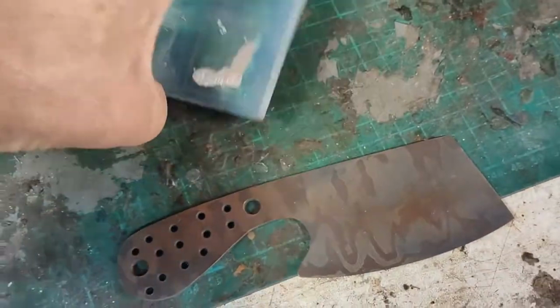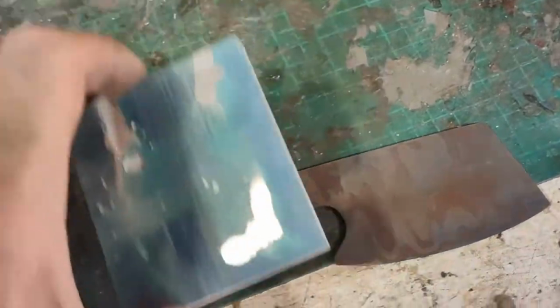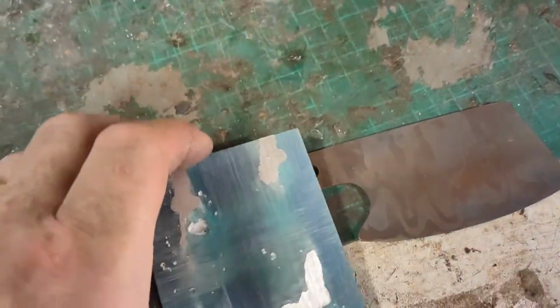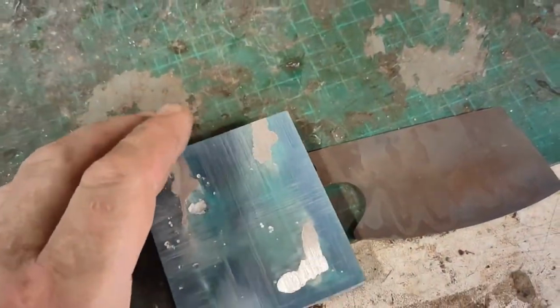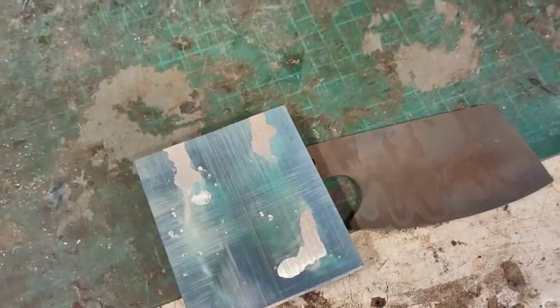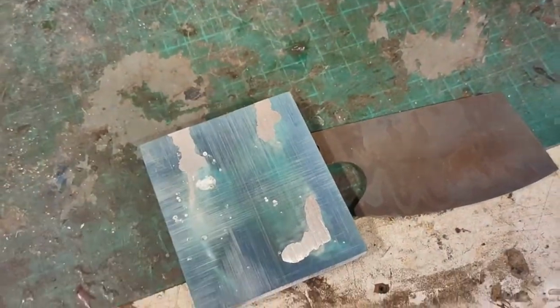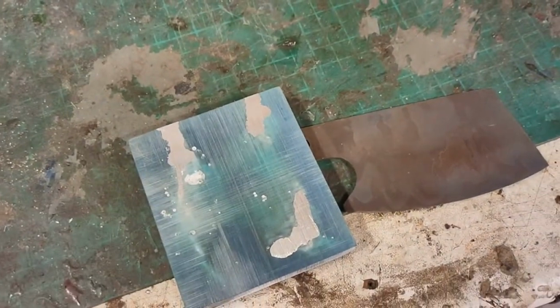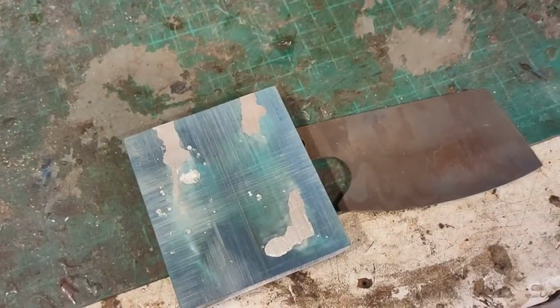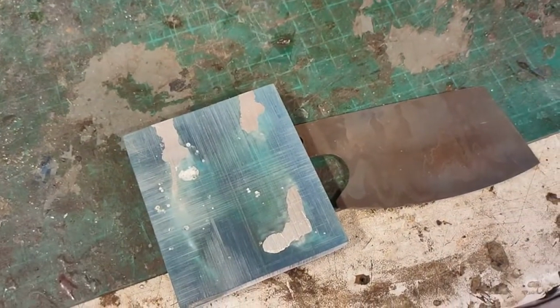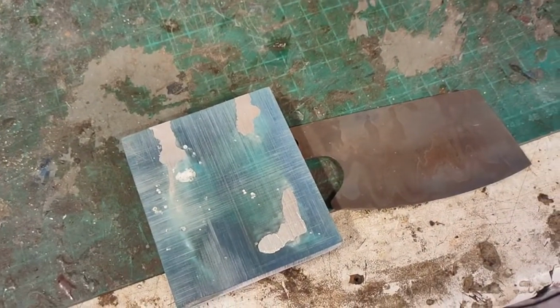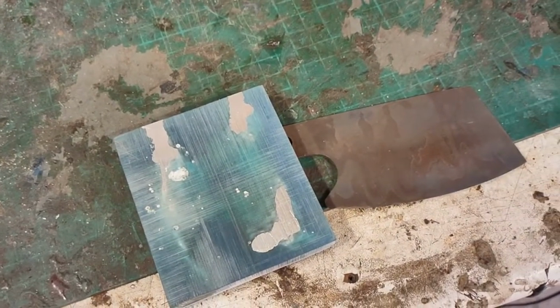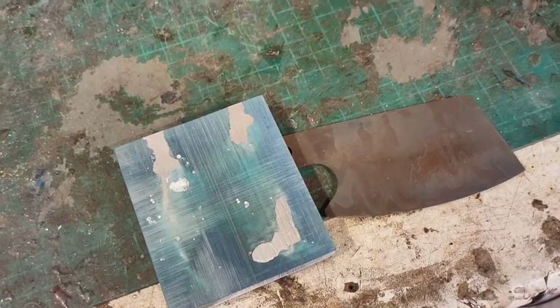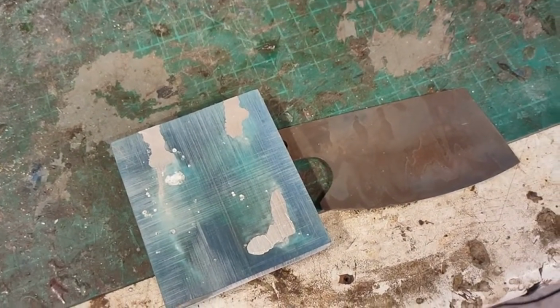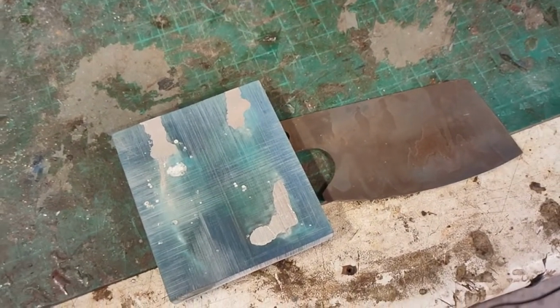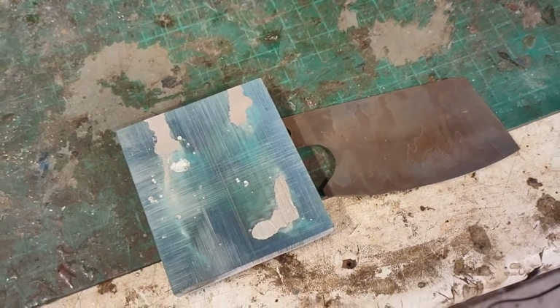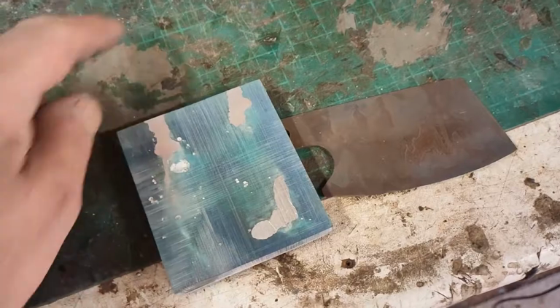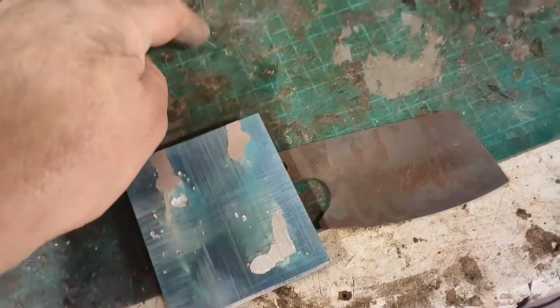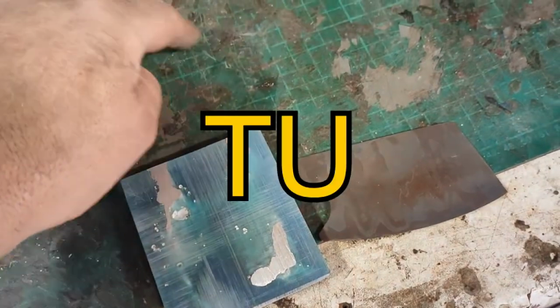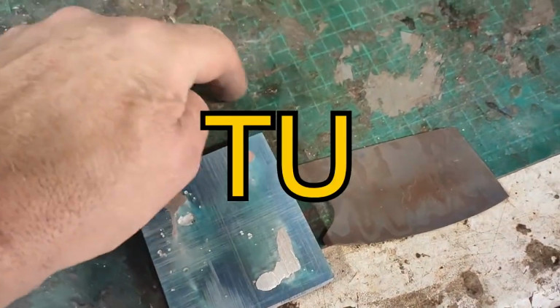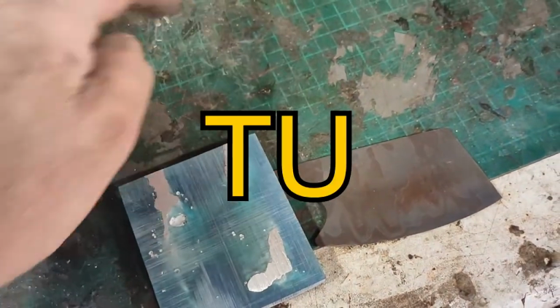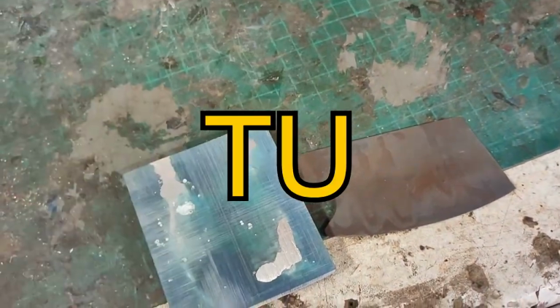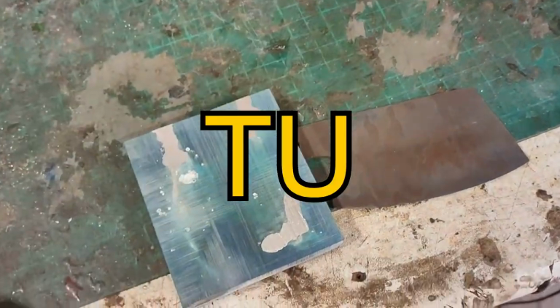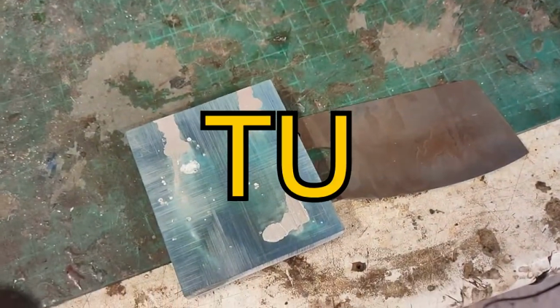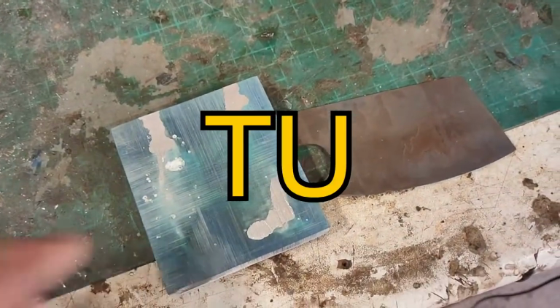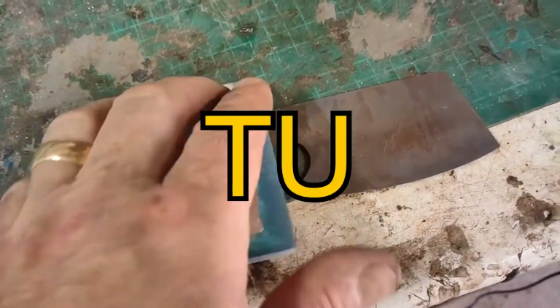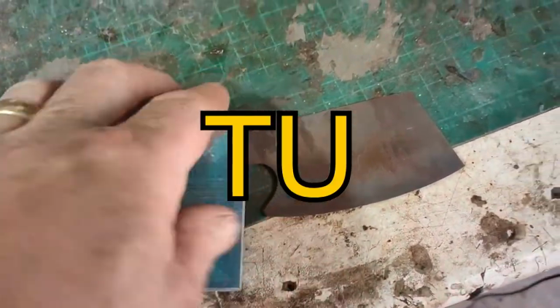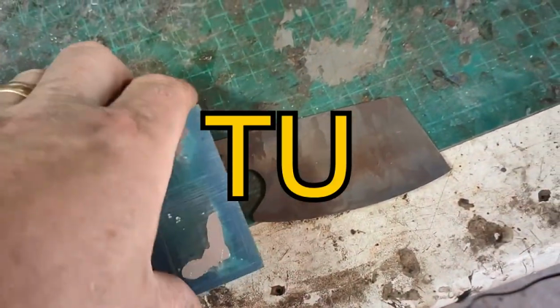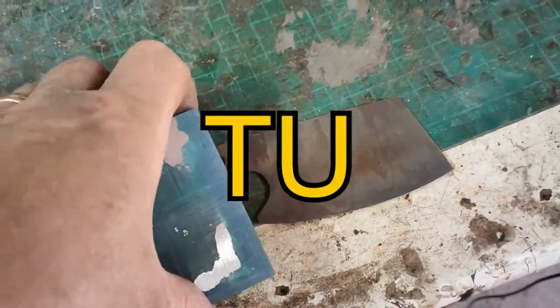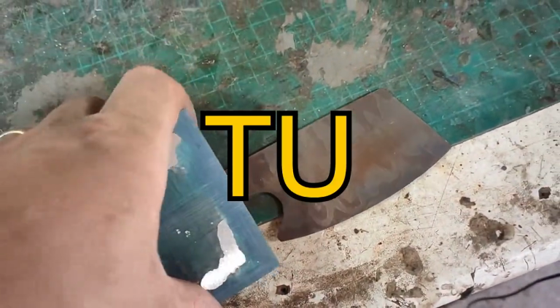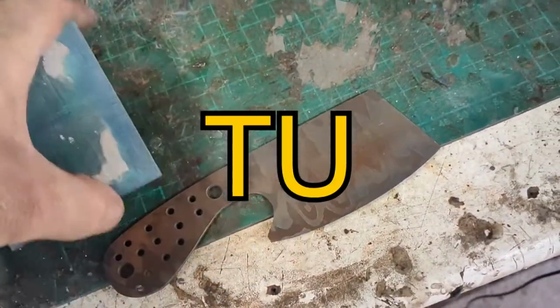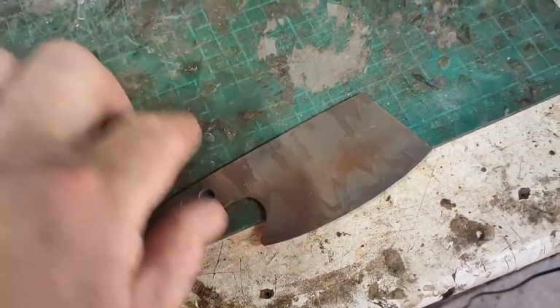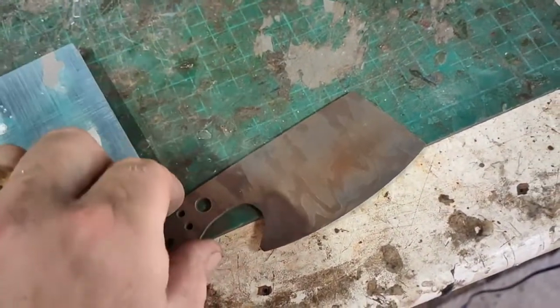This is going to be called Ocean Blue 2, but not number 2 — T-U. What do you reckon? Look, it's stunning.